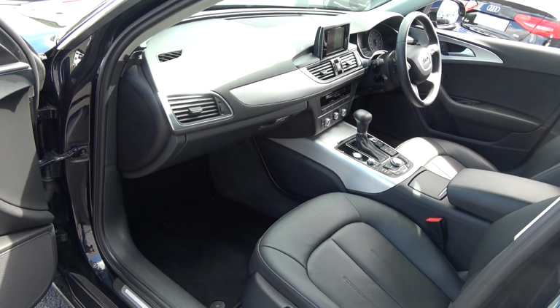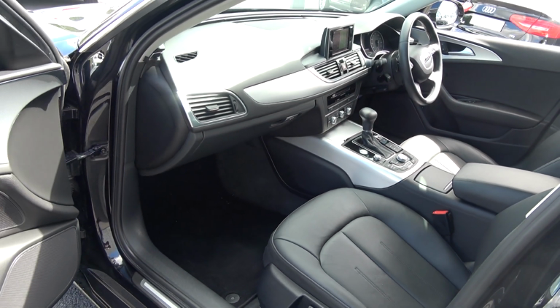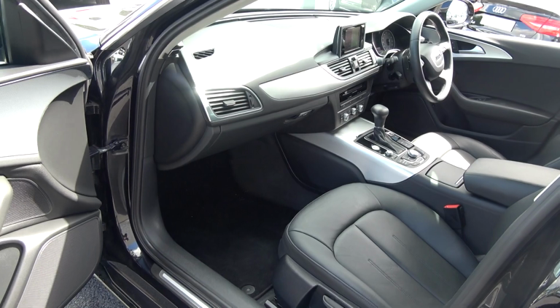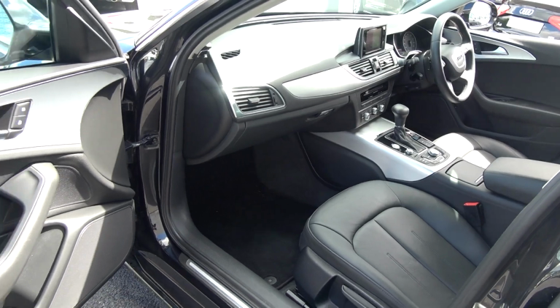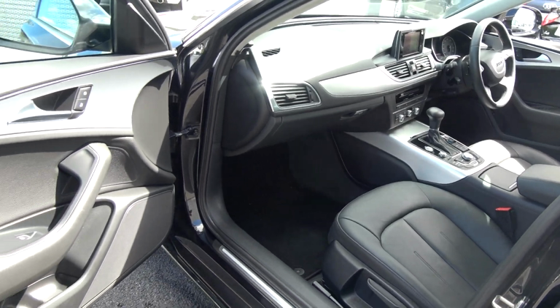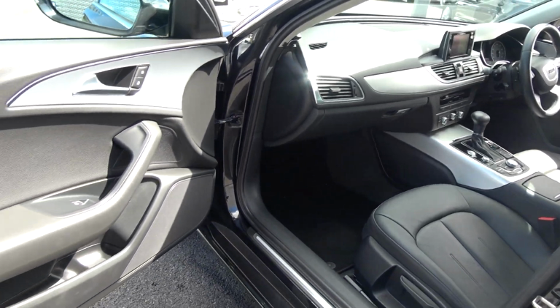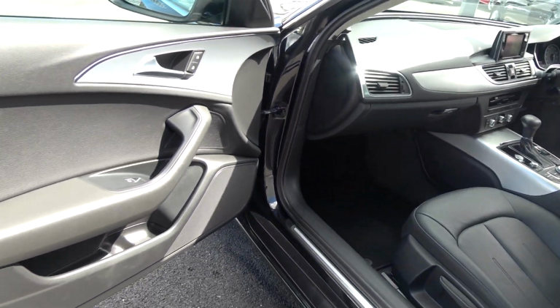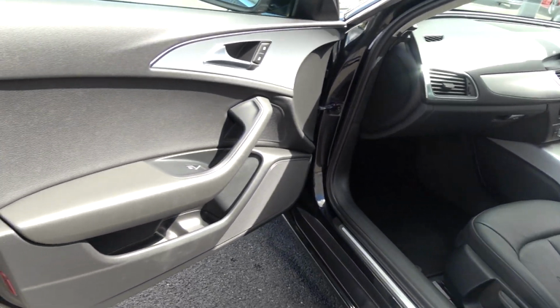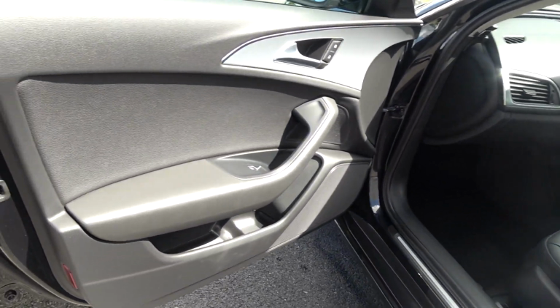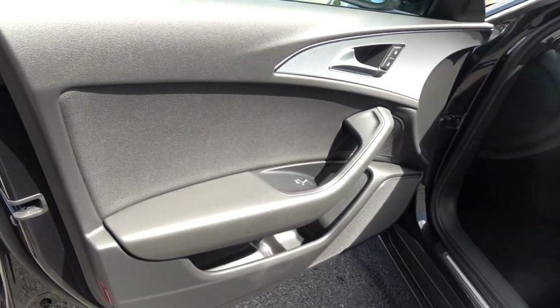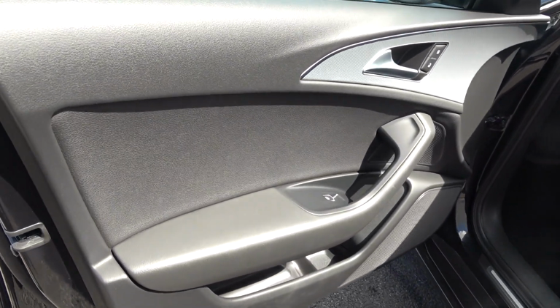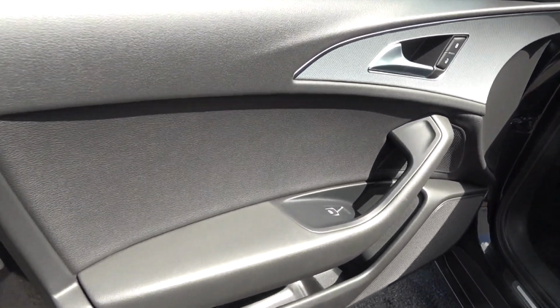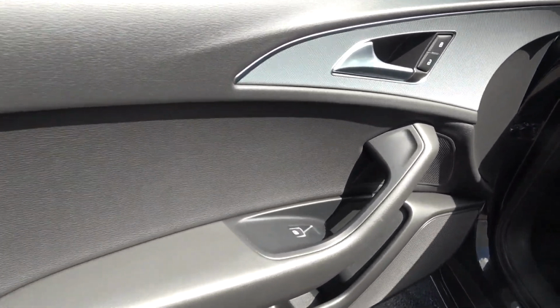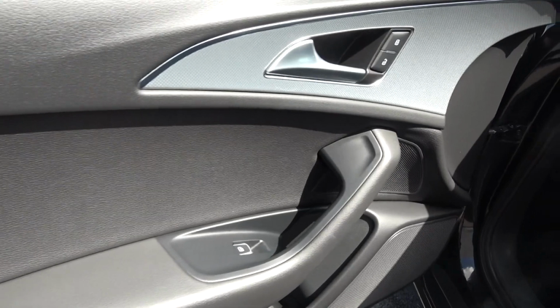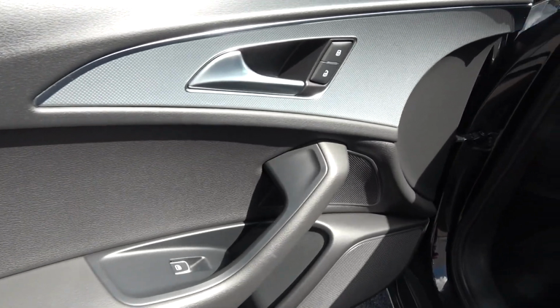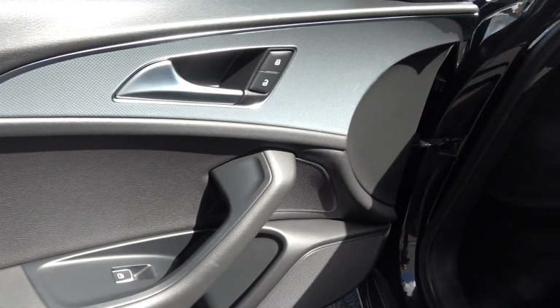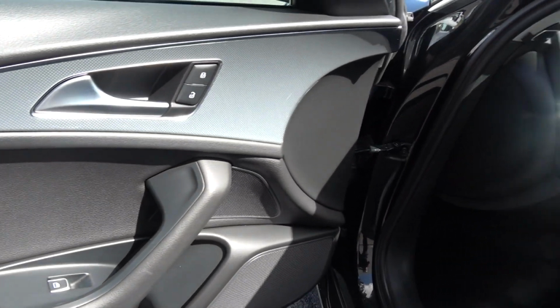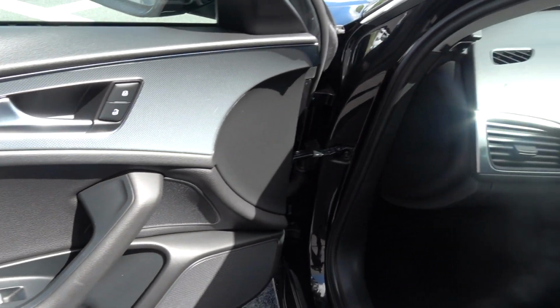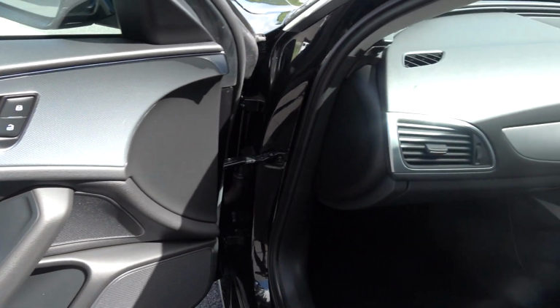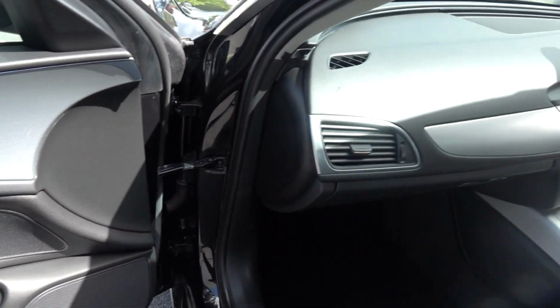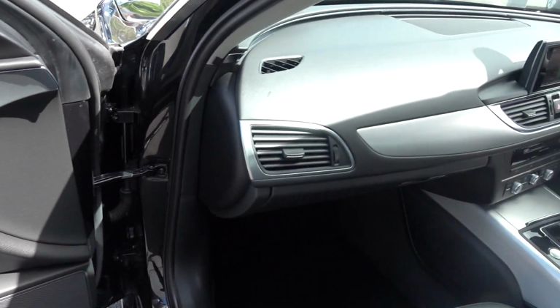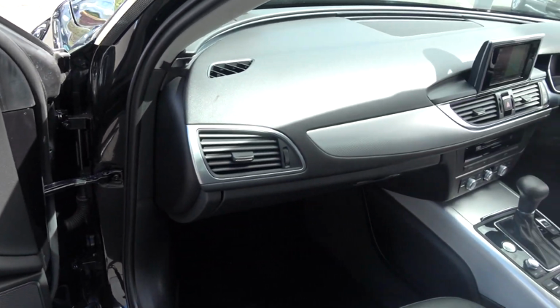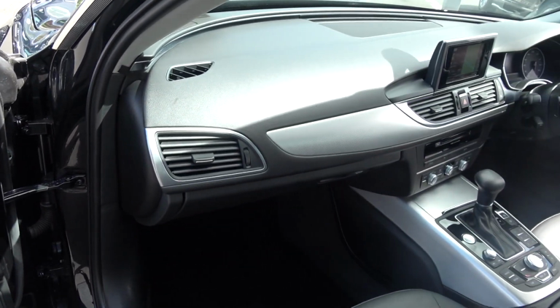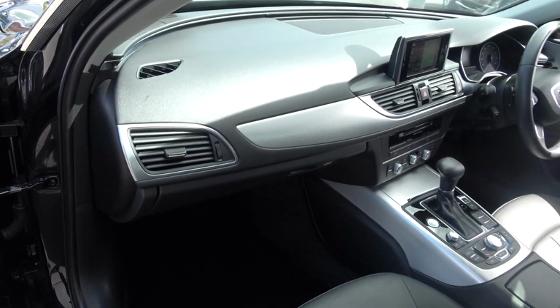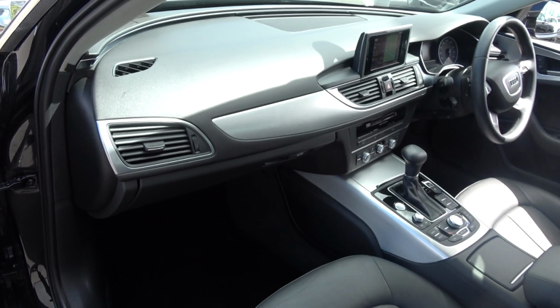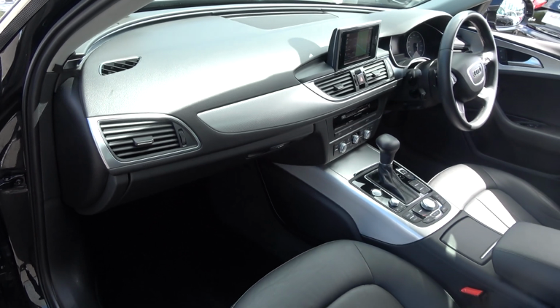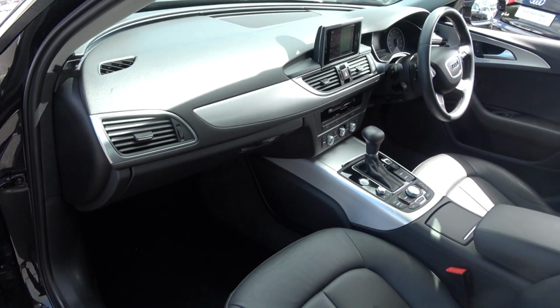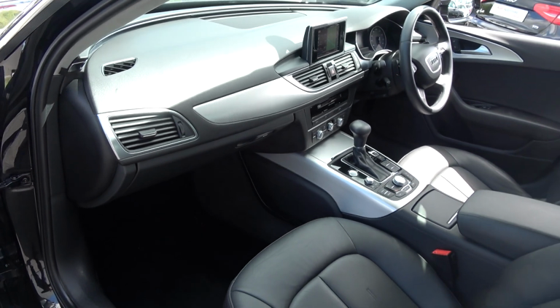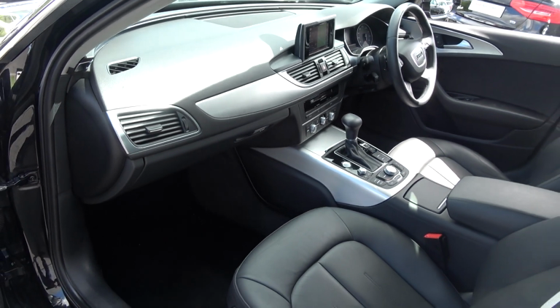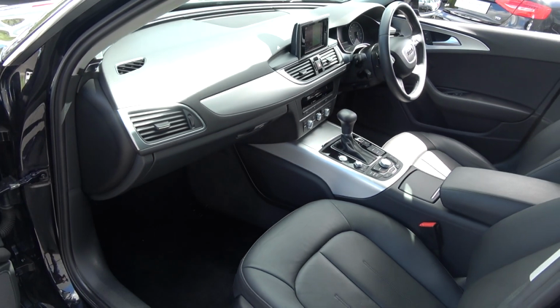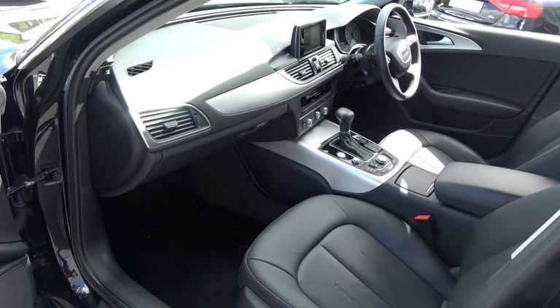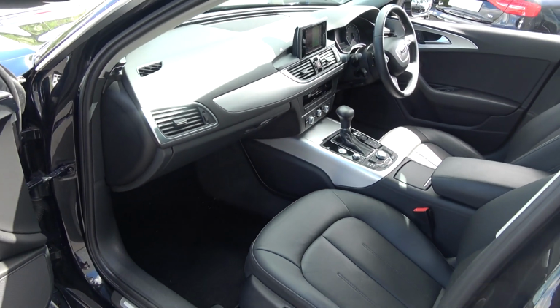Spacious ample legroom also for your front passenger. We have electric windows throughout, together with beautiful brushed aluminium inlays running throughout on your door panels, and continued throughout on the dash and centre console. Absolutely stunning. The vehicle, as you can see, is offered in showroom condition throughout.